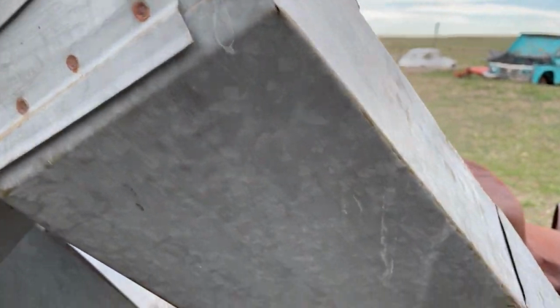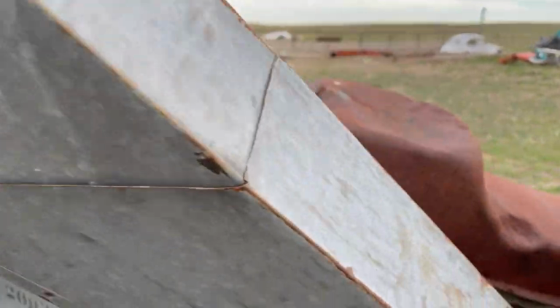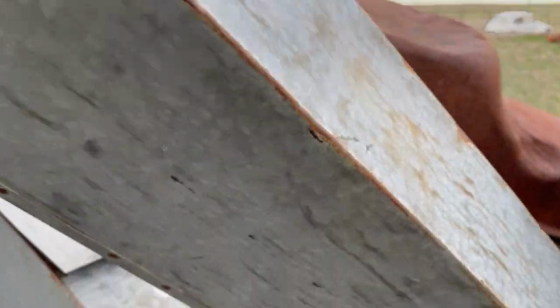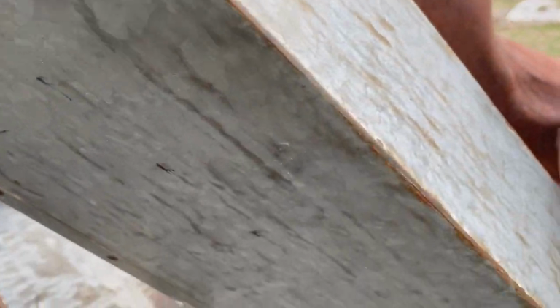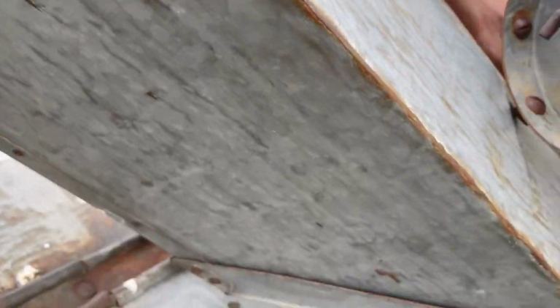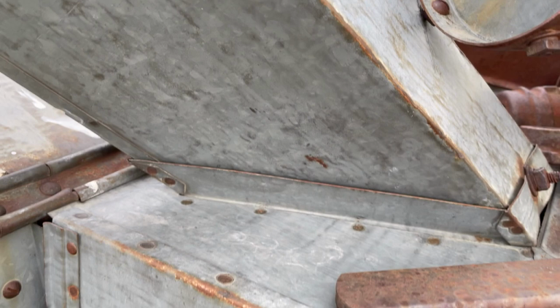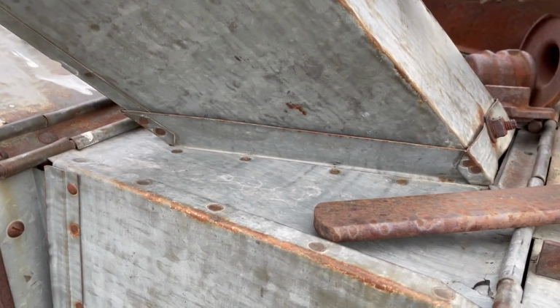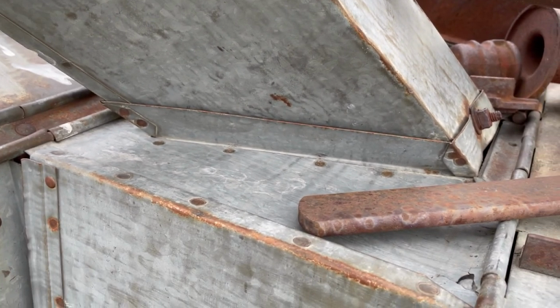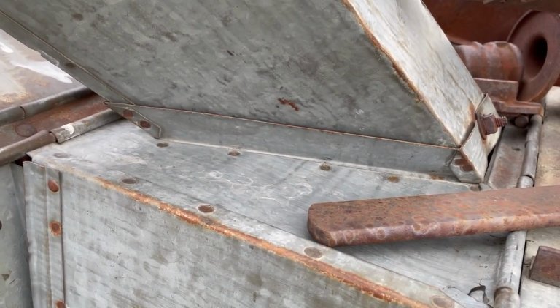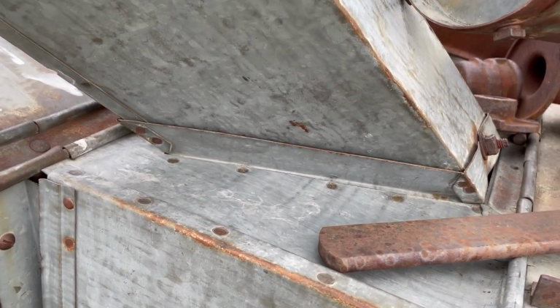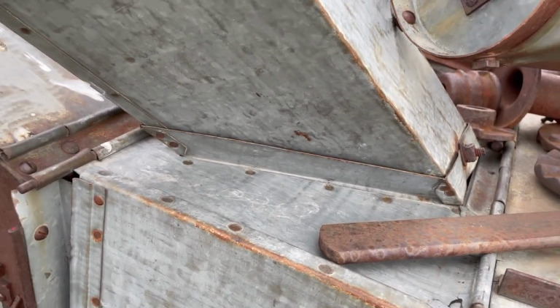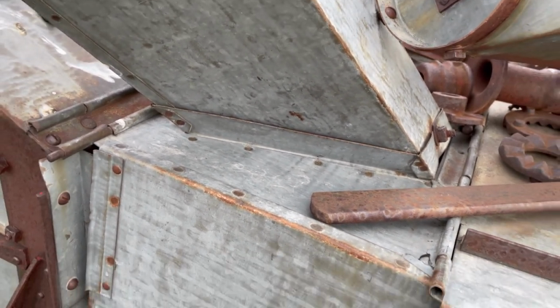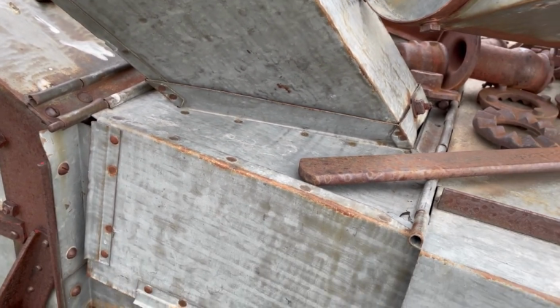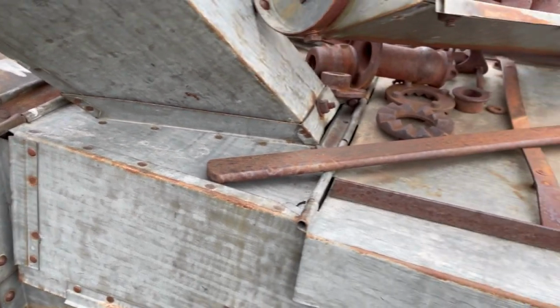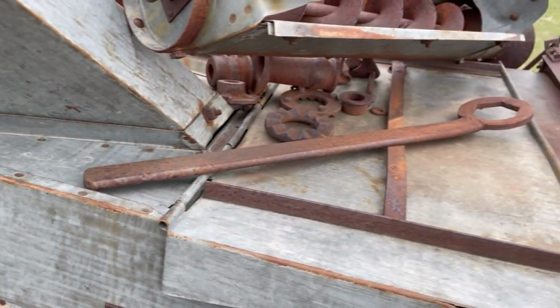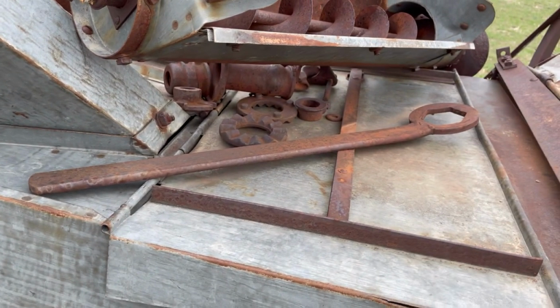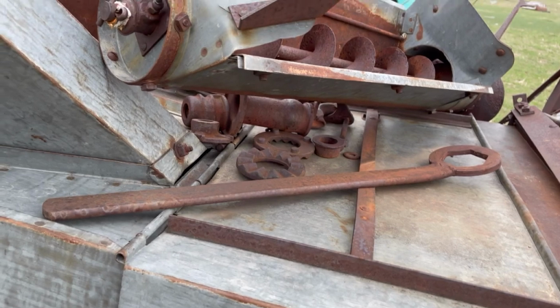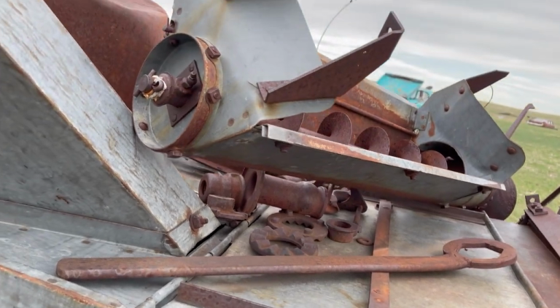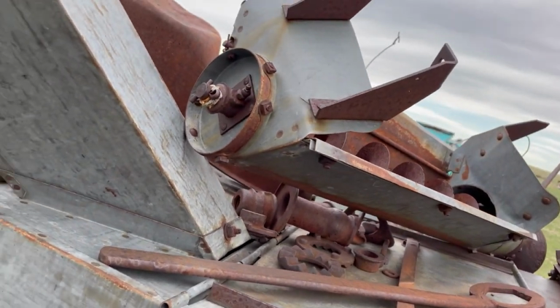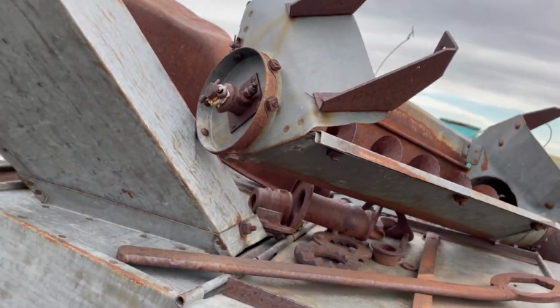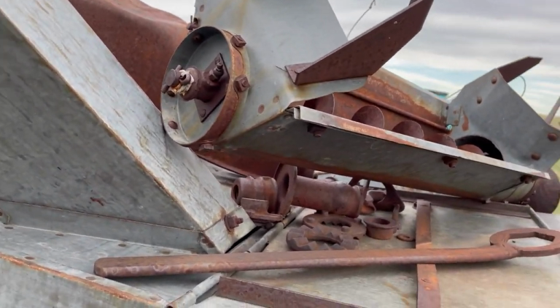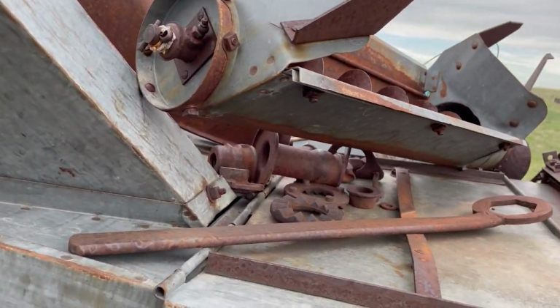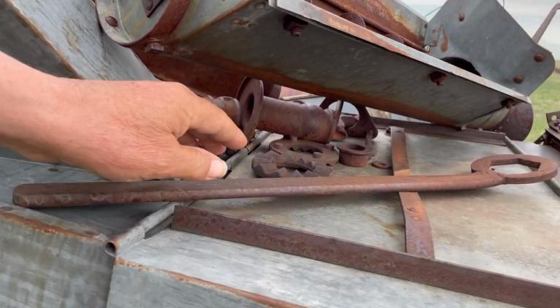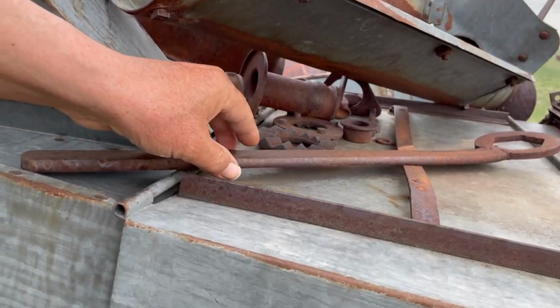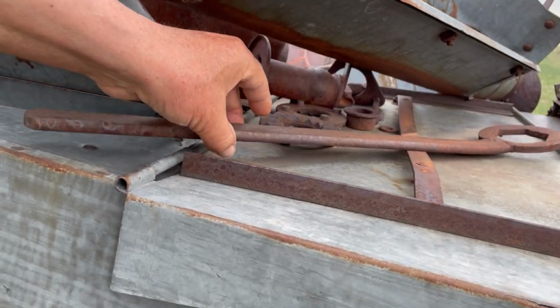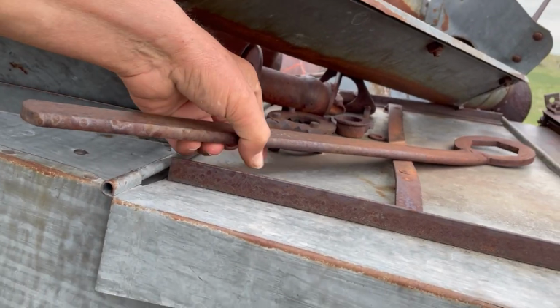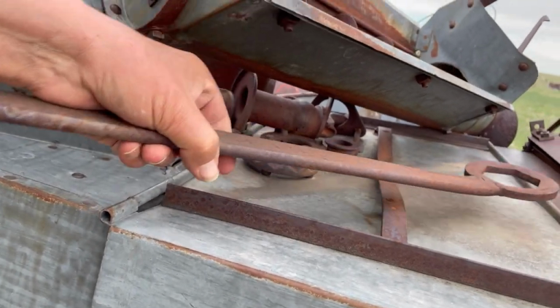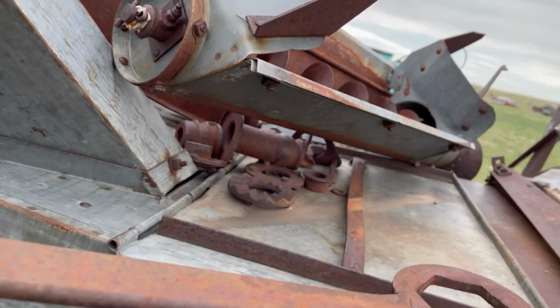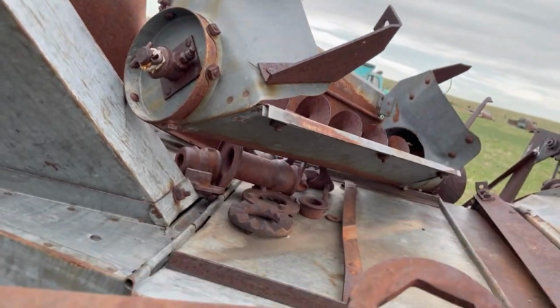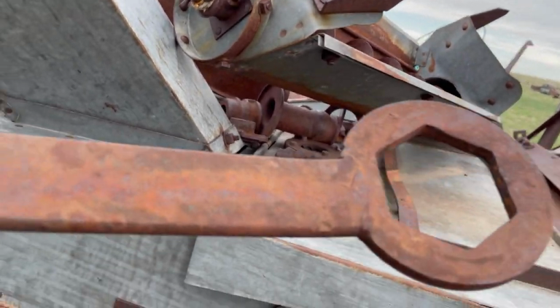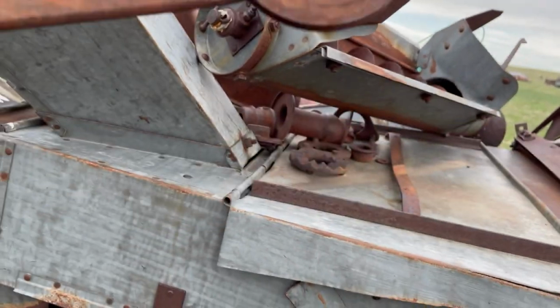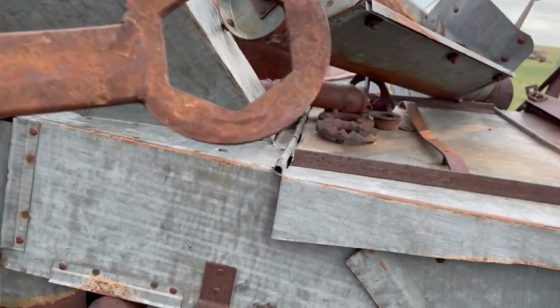It has a chute that comes back down inside the combine. Now here's an interesting wrench: if you got into some weeds or some wet material, your combine could plug up.